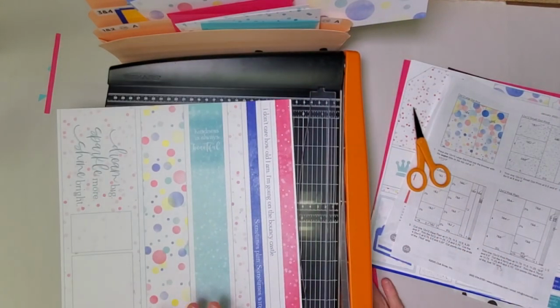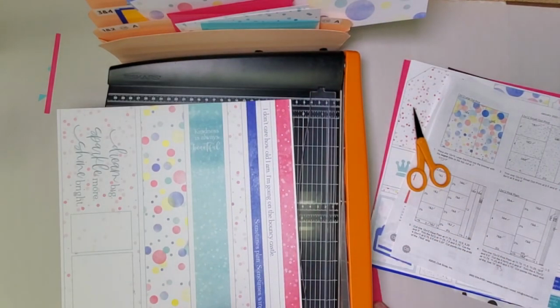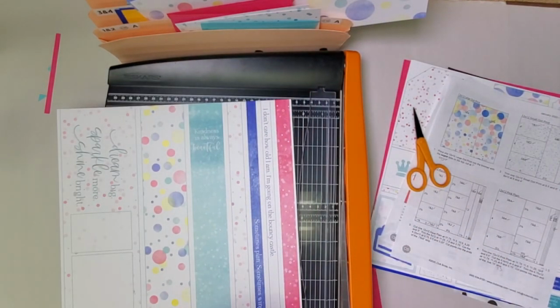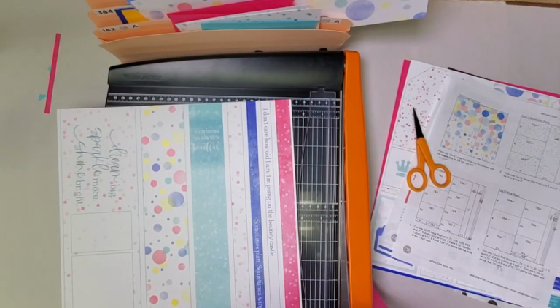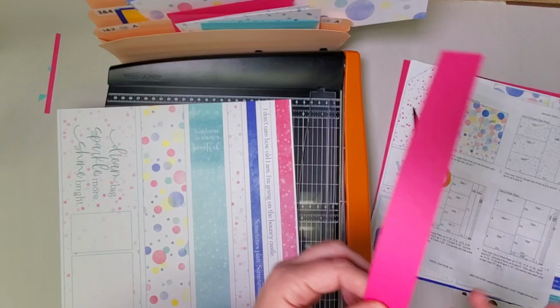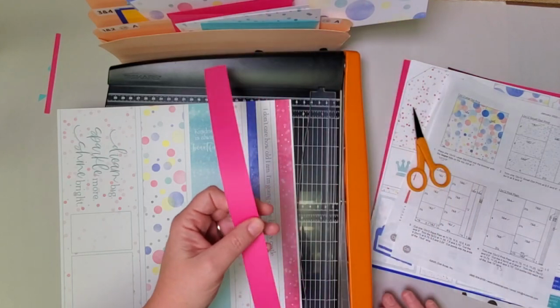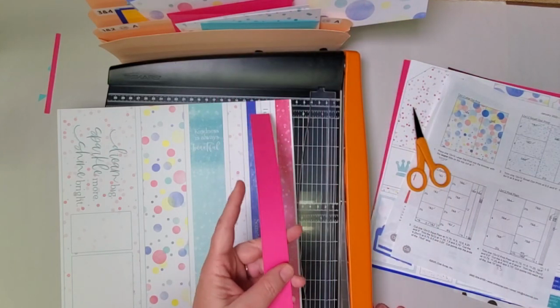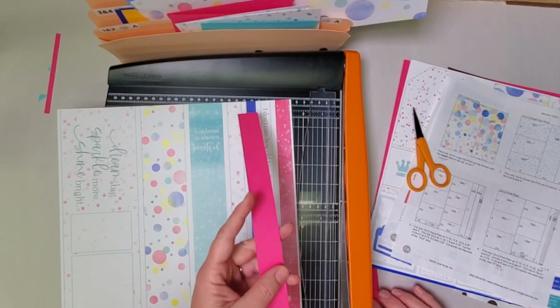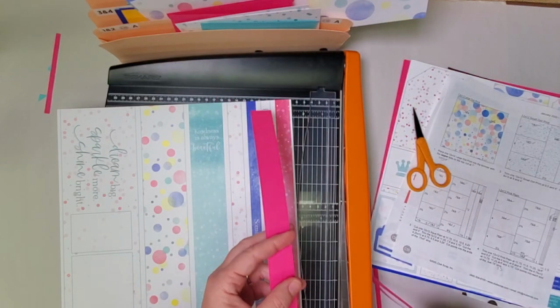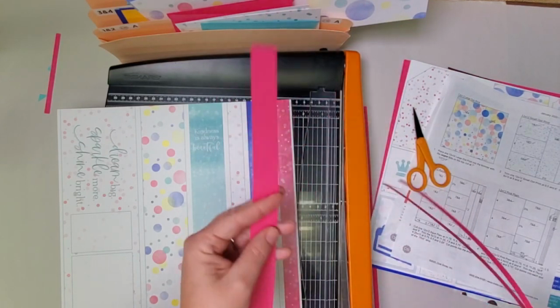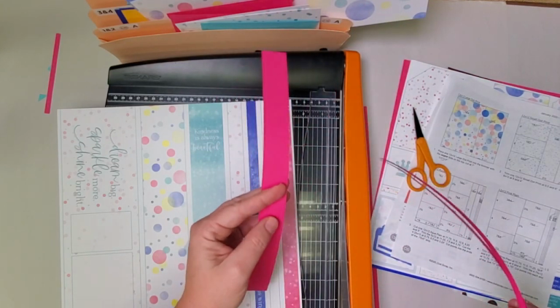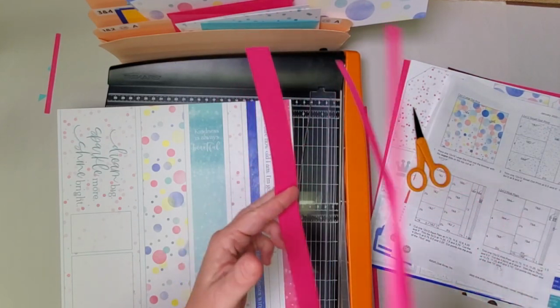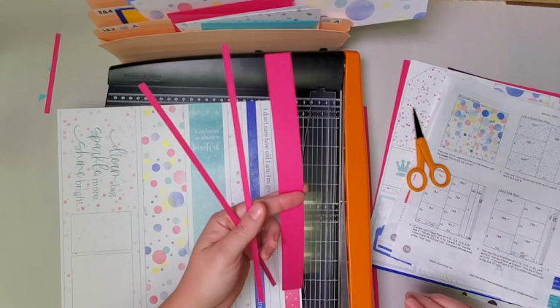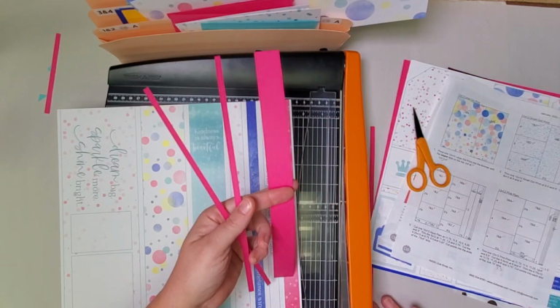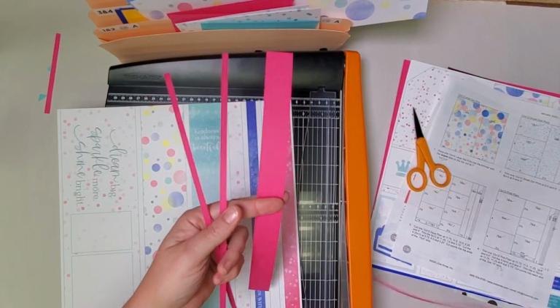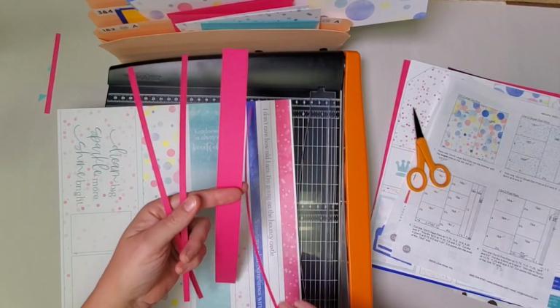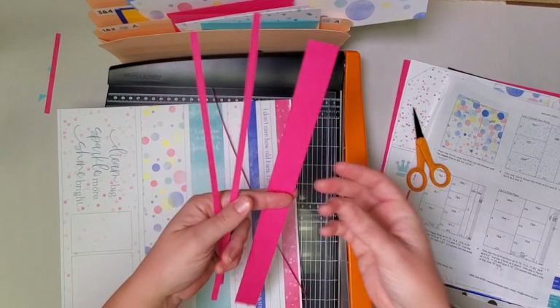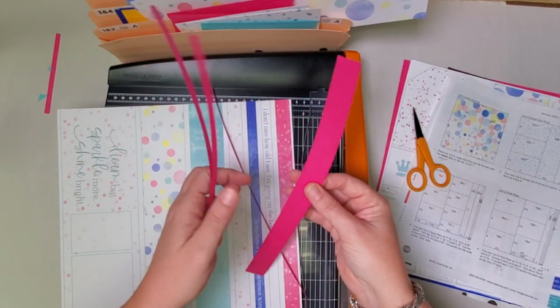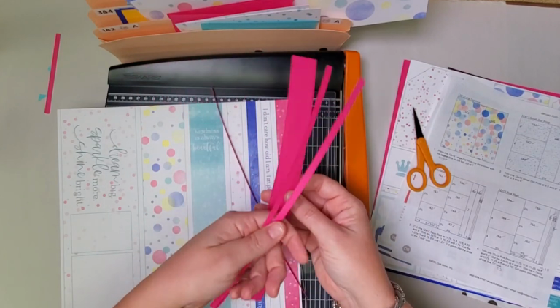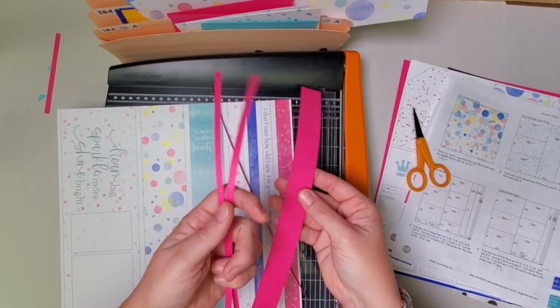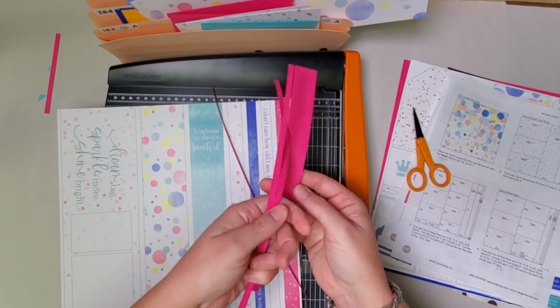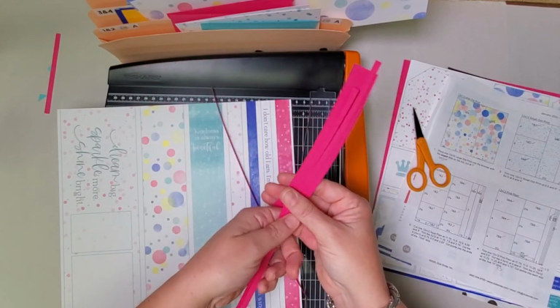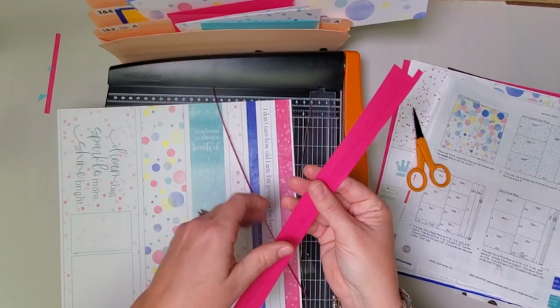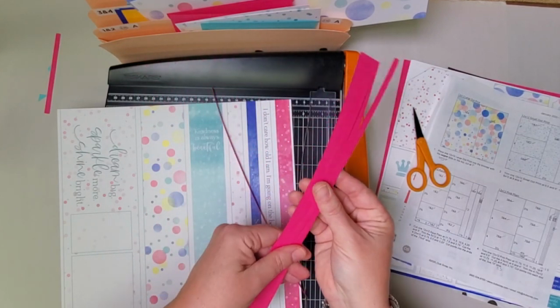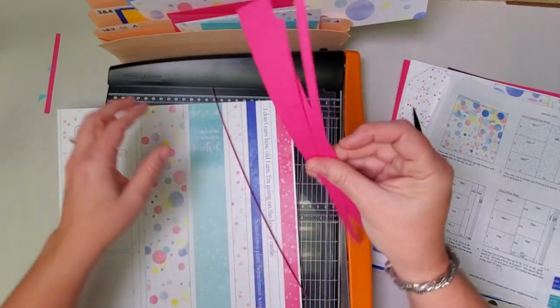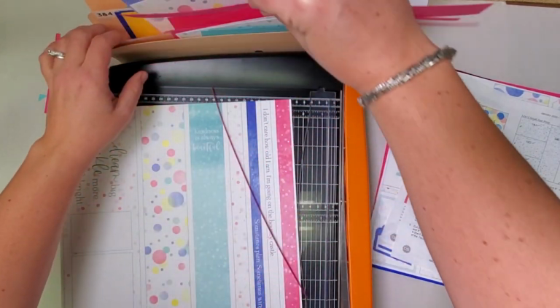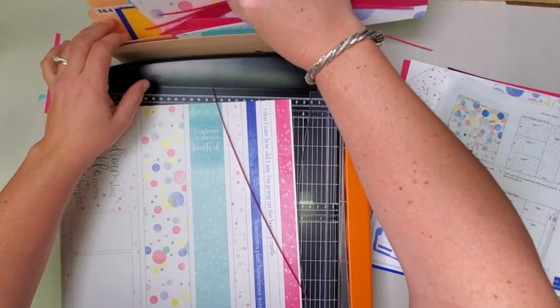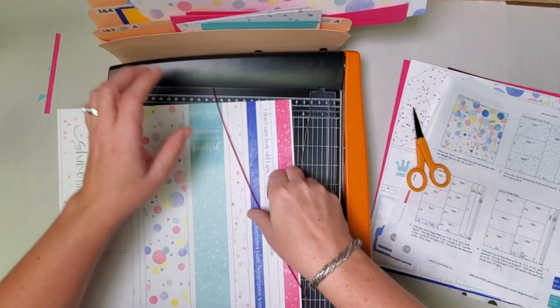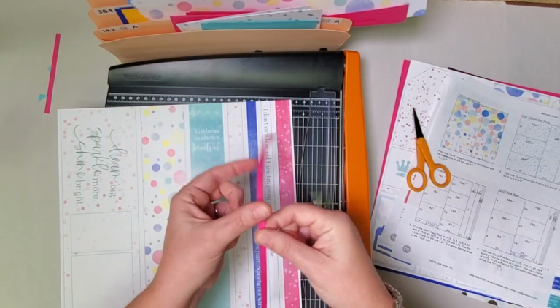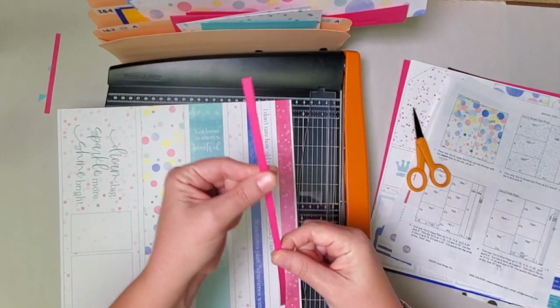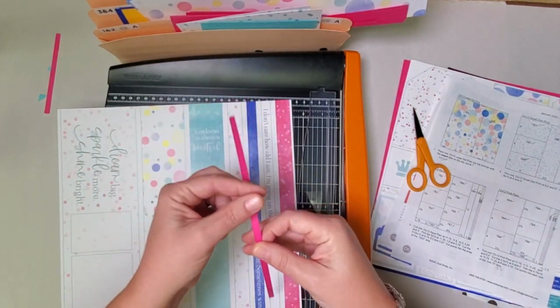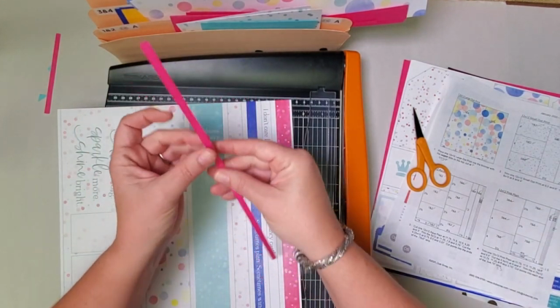We have some more filing to do — you have one wide strip and three skinny ones. Take one wide and two skinny strips and put them in pocket three and four. And the other really little one in pocket one and two.